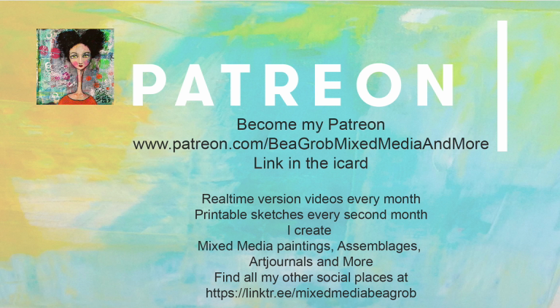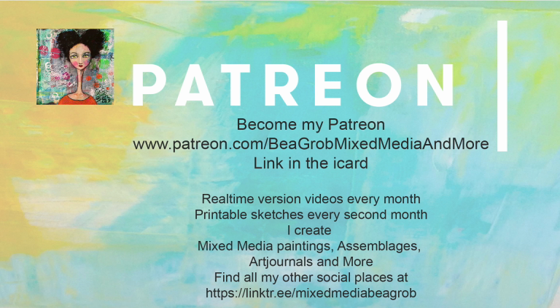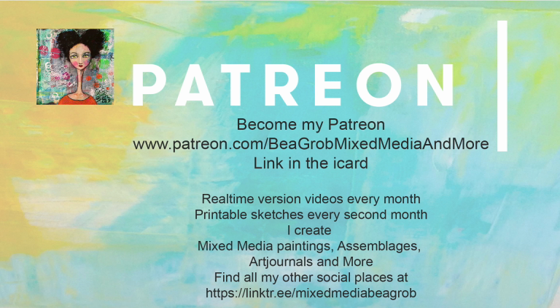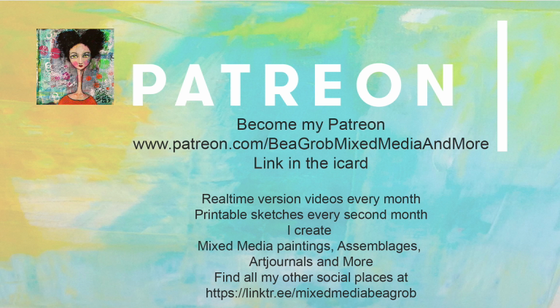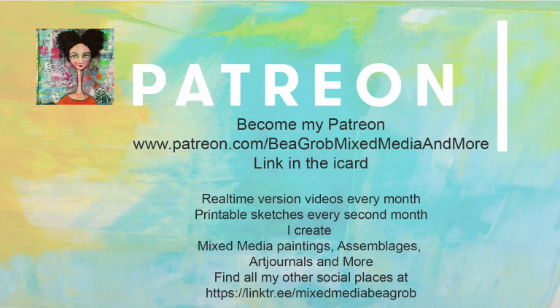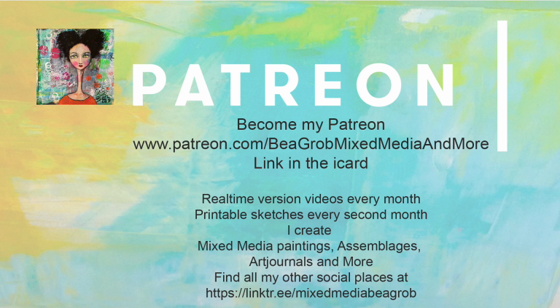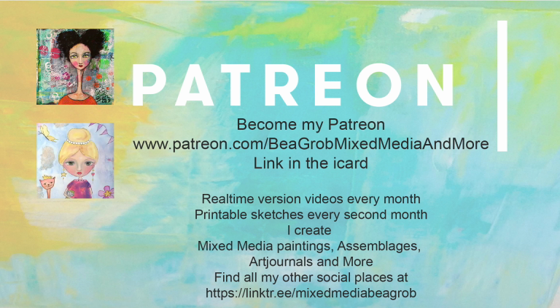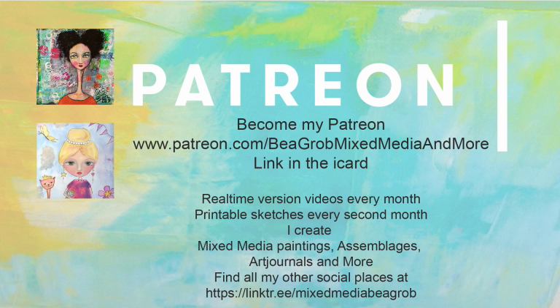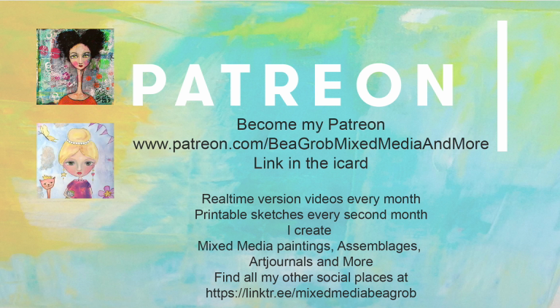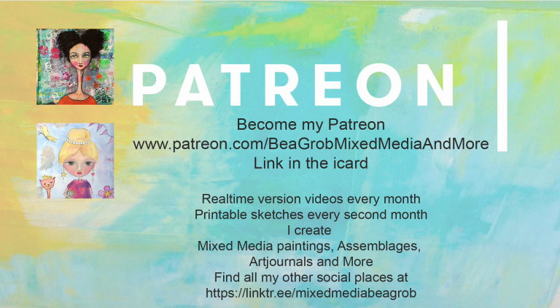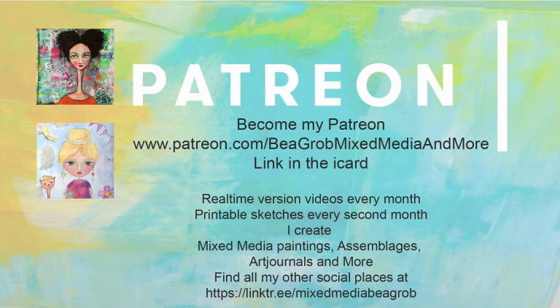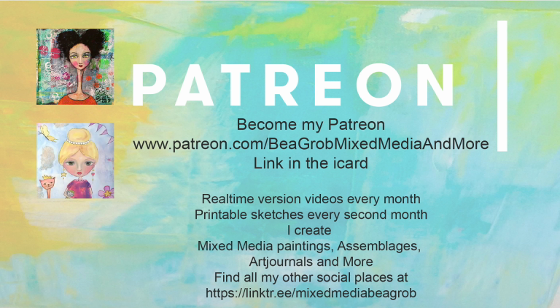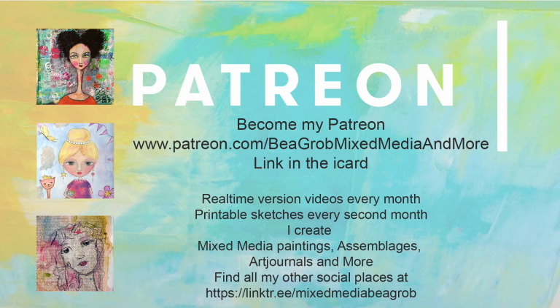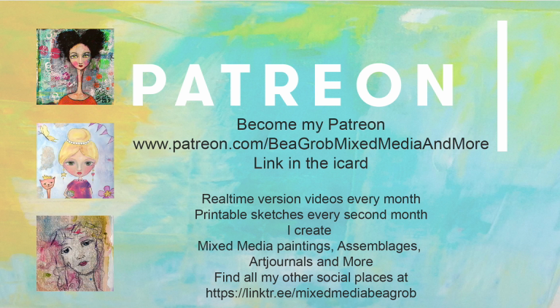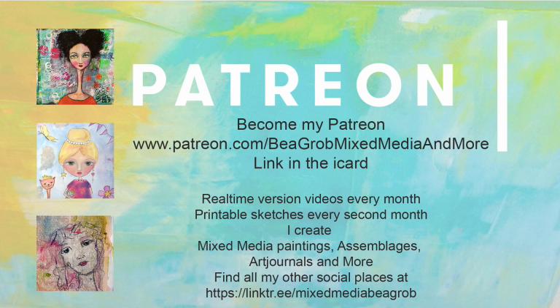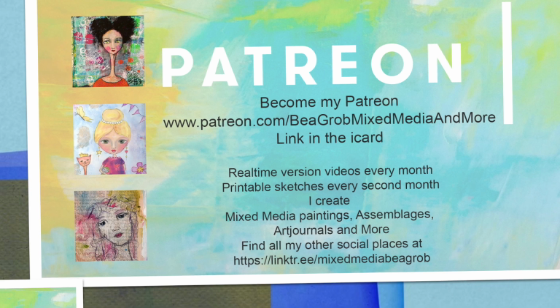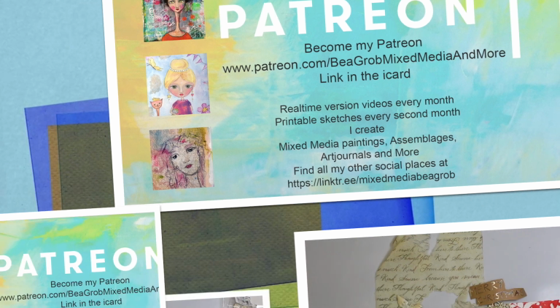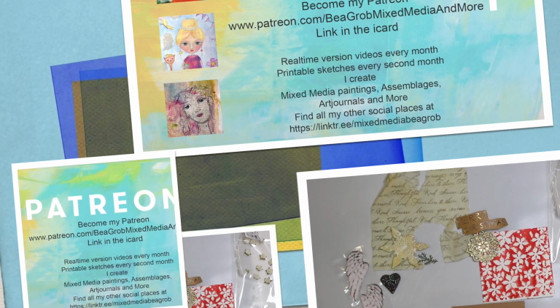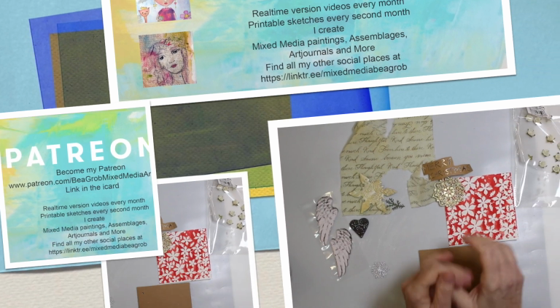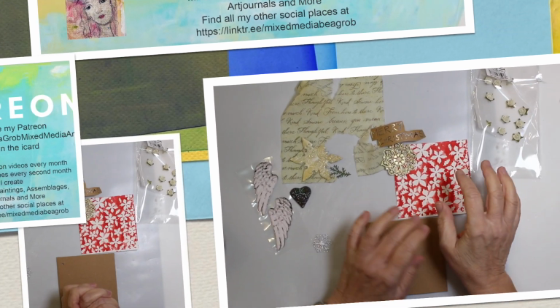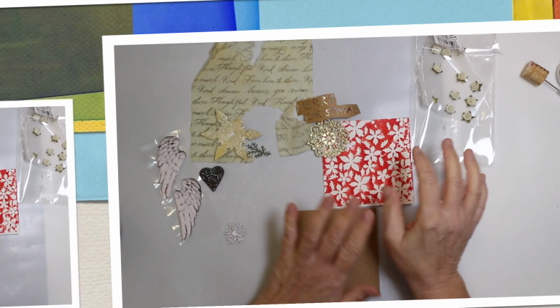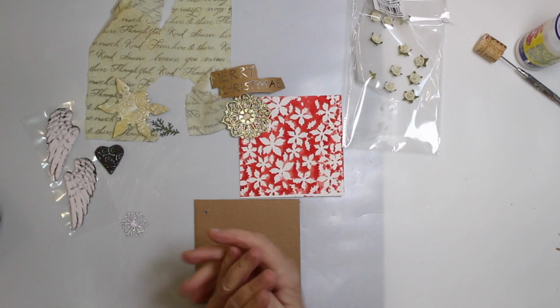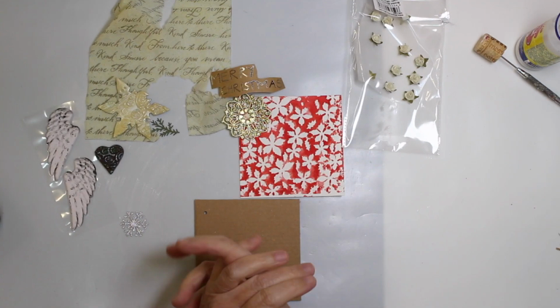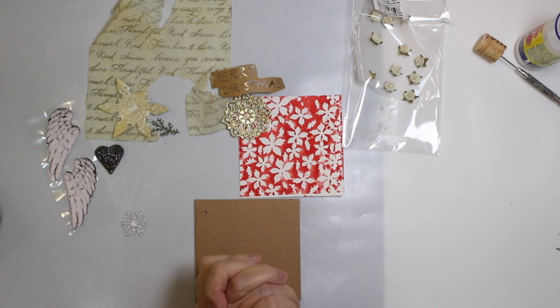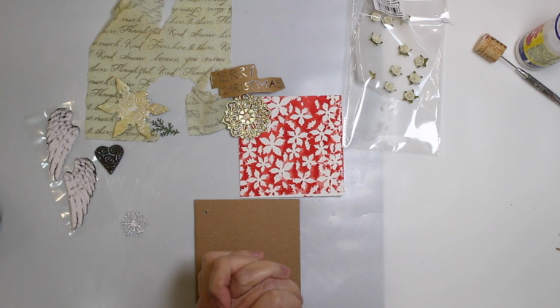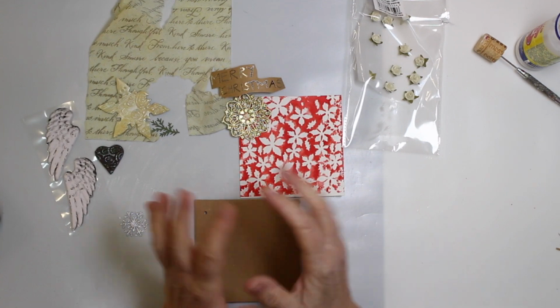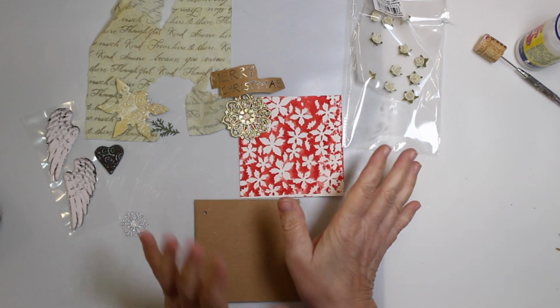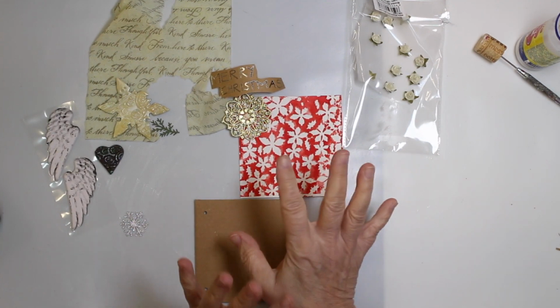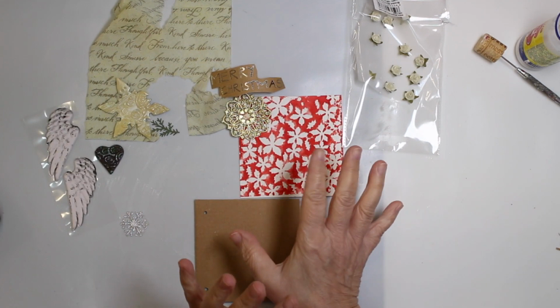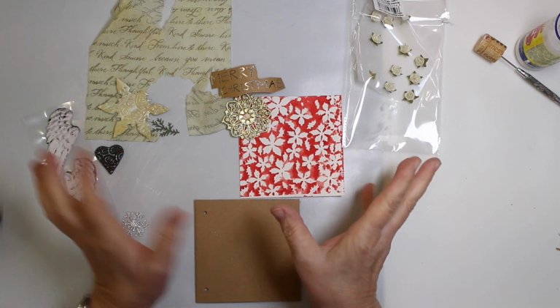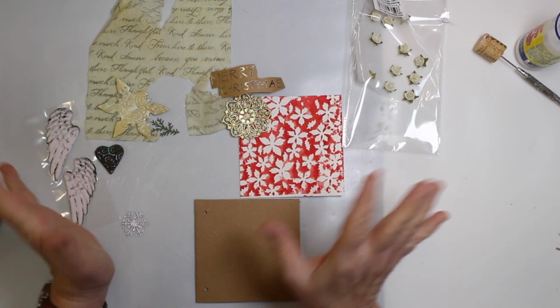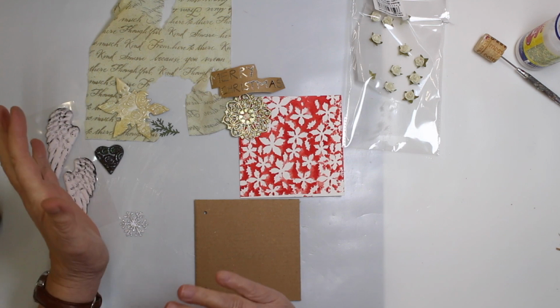Welcome, I'm Bea and I'm glad you found my channel. It goes from mixed media, painting, art journaling, collaging, assemblages and anything else that sports my interest.